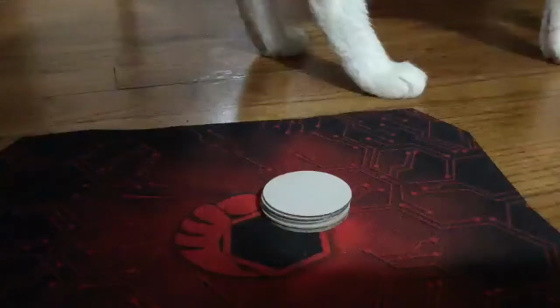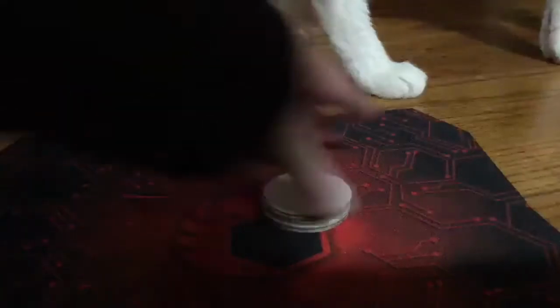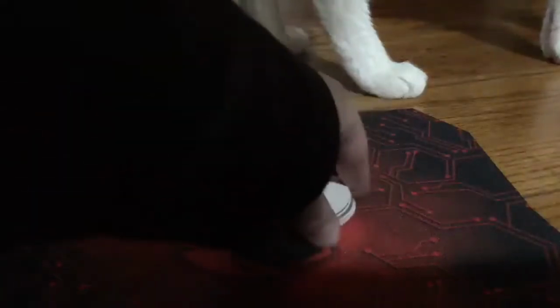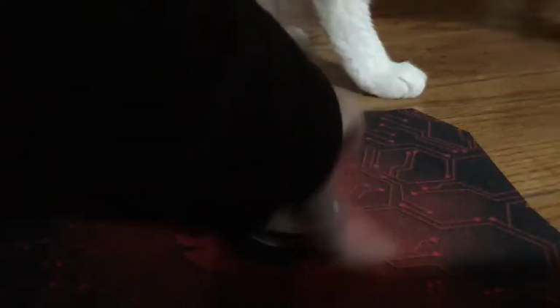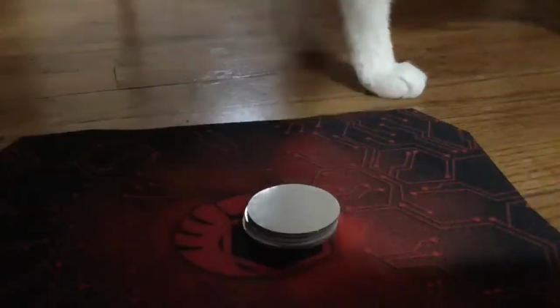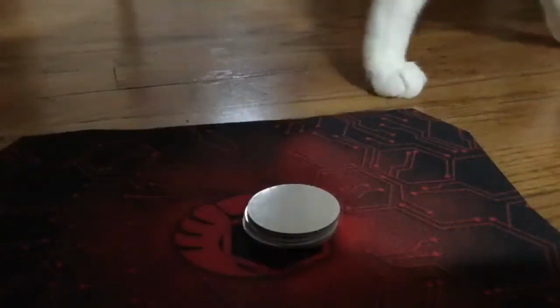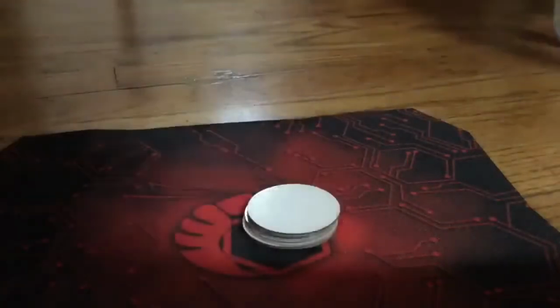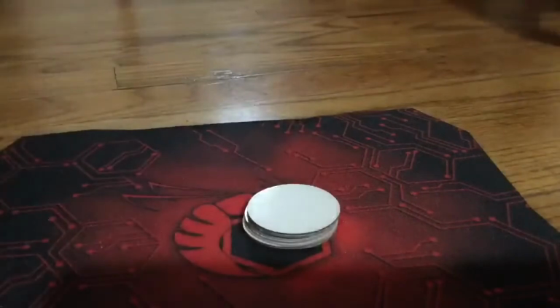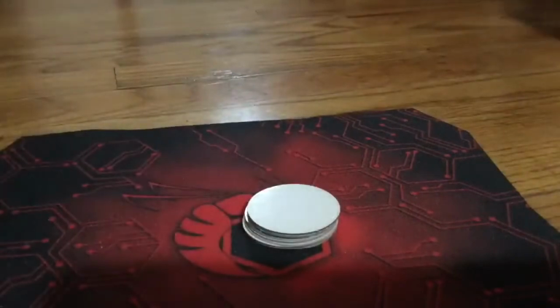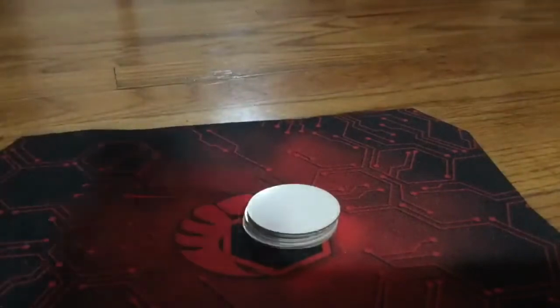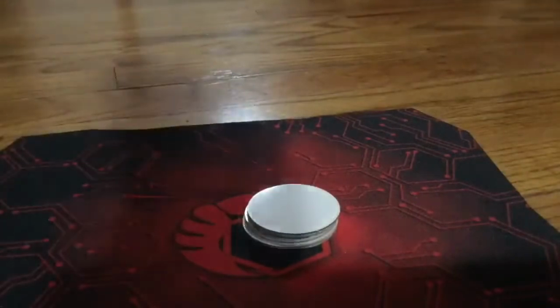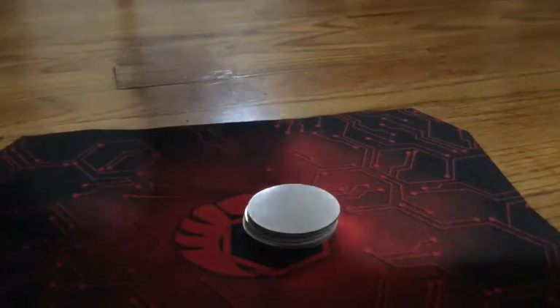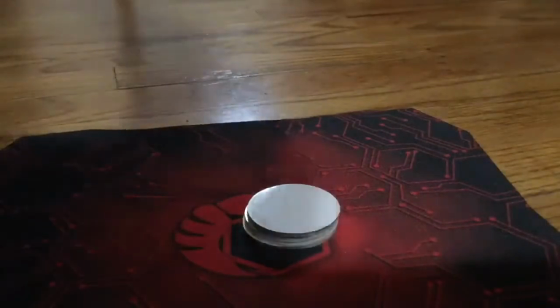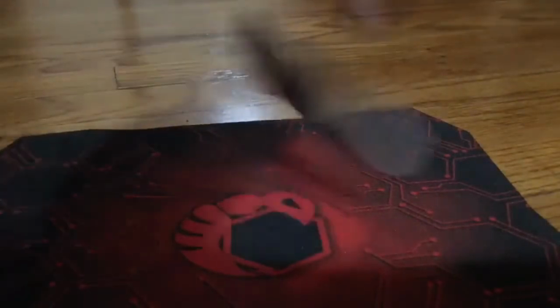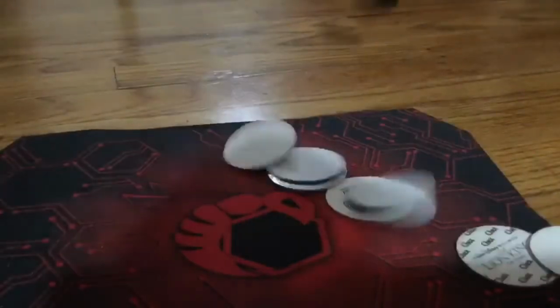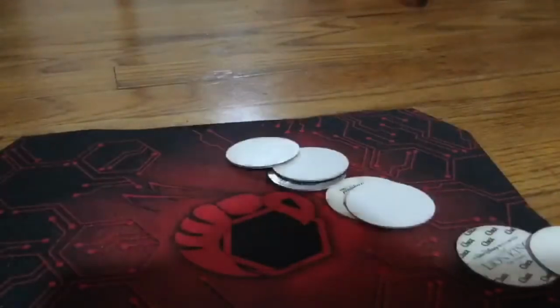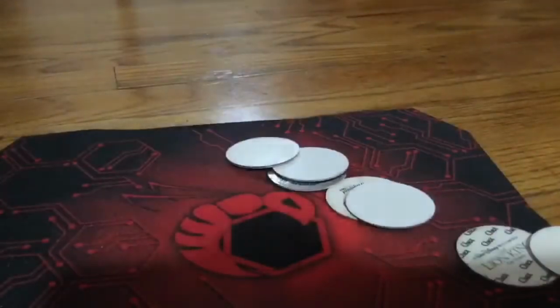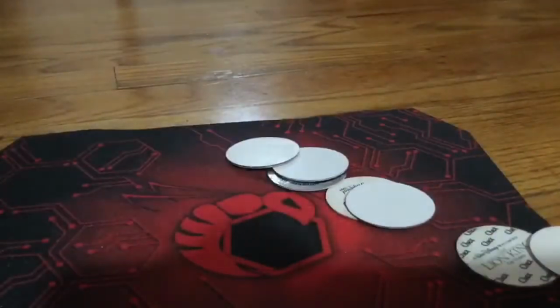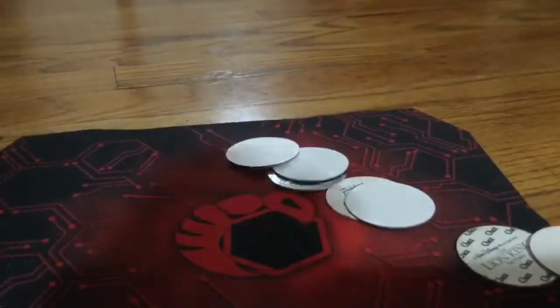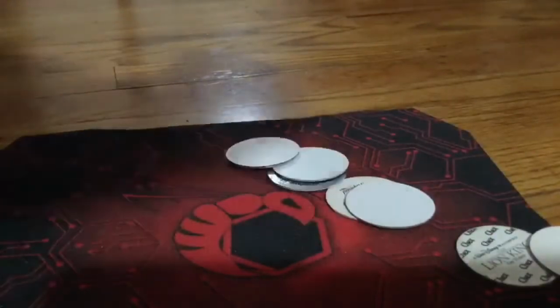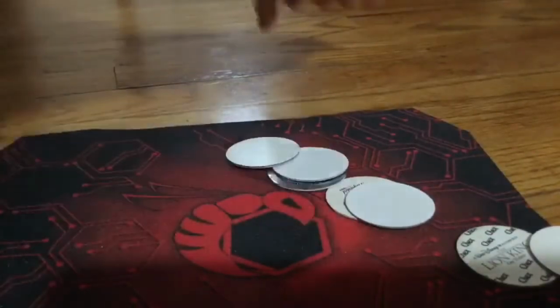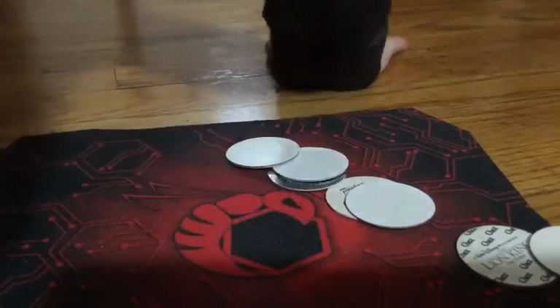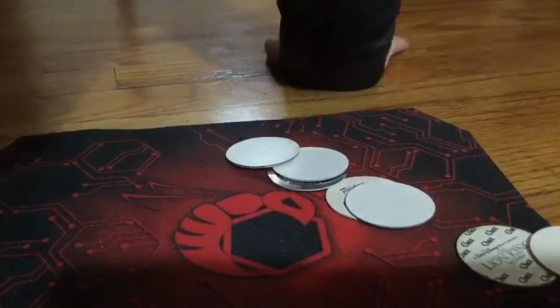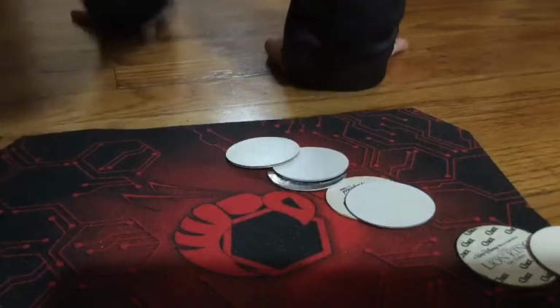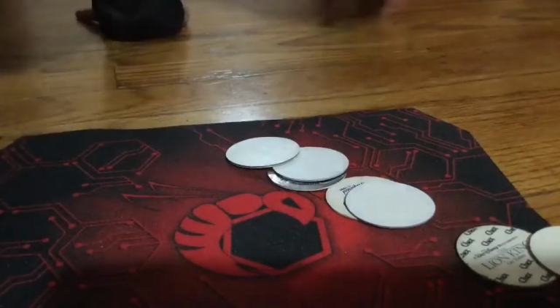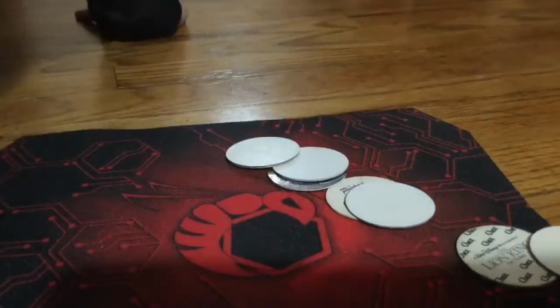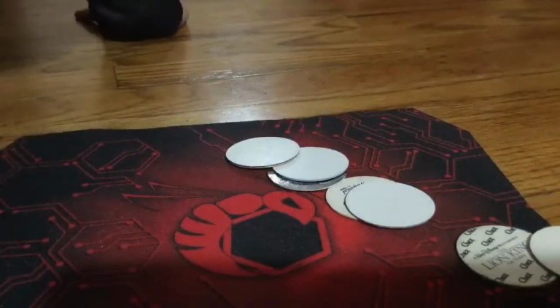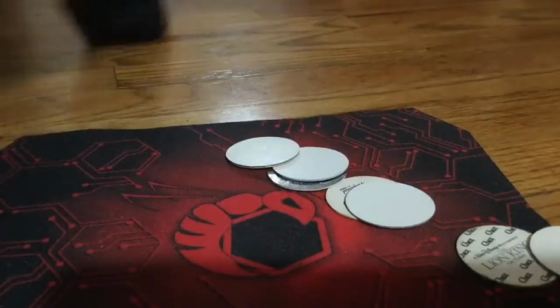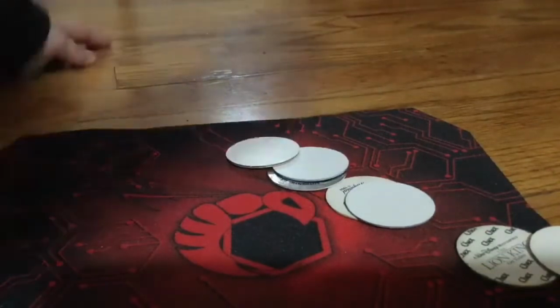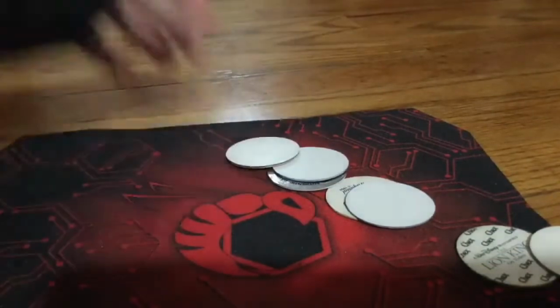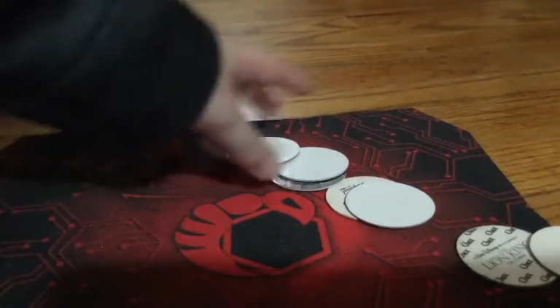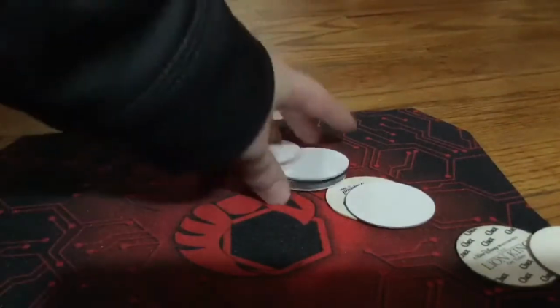First you stack your pogs up in a straight pile and then you slam. Then you restack. The first one to get the most milk caps wins.